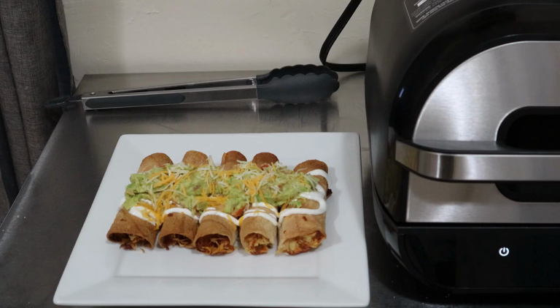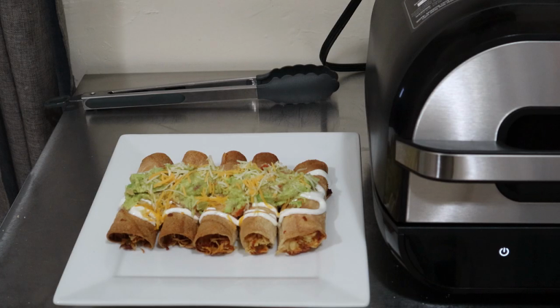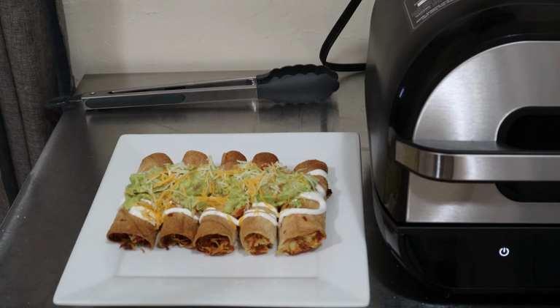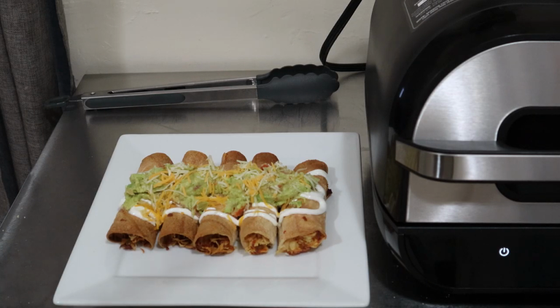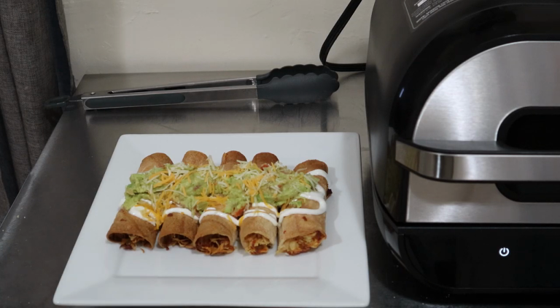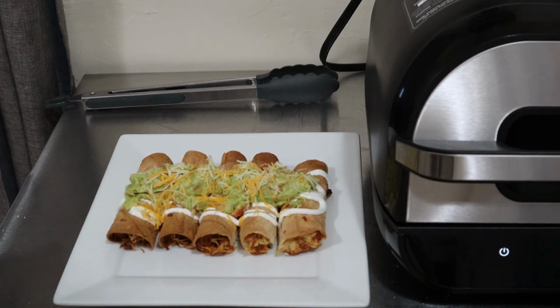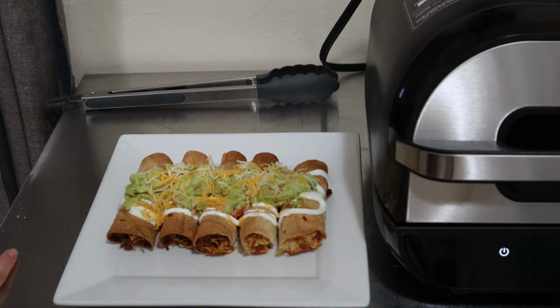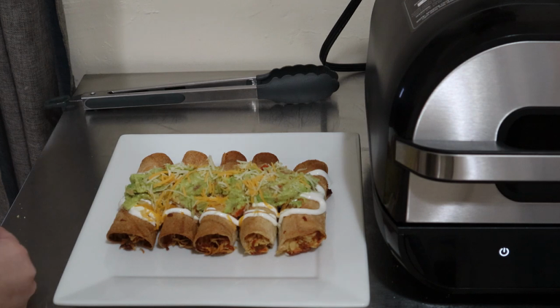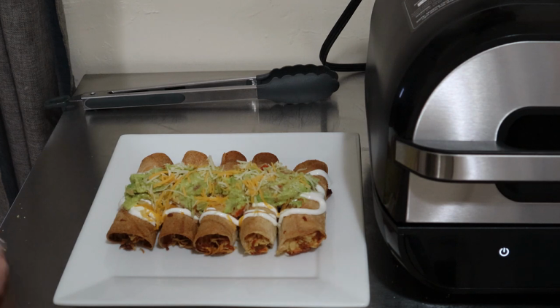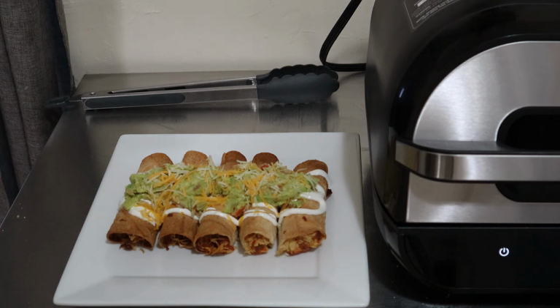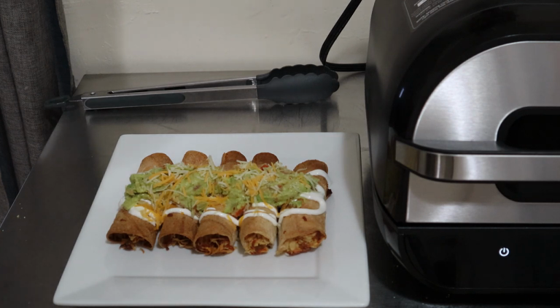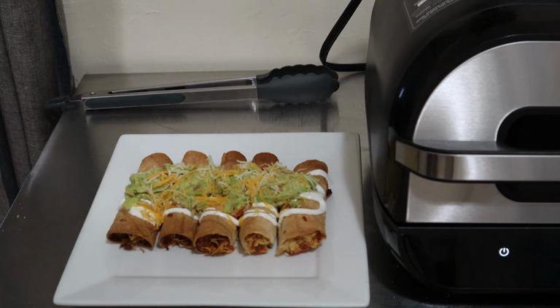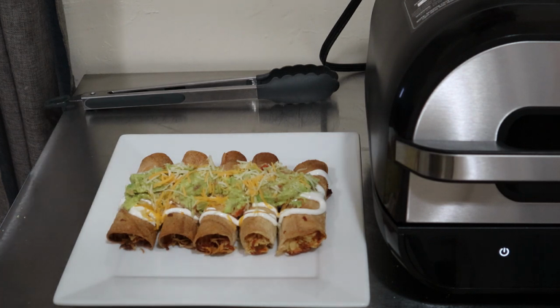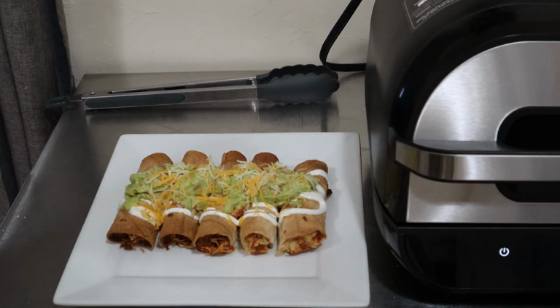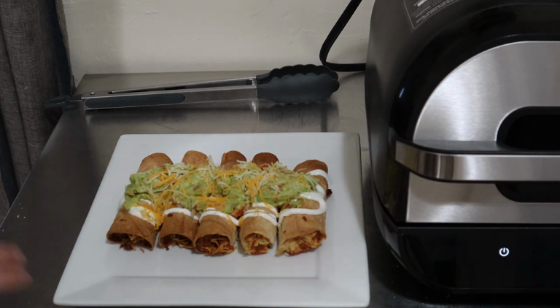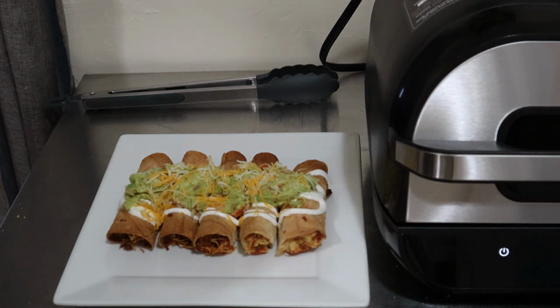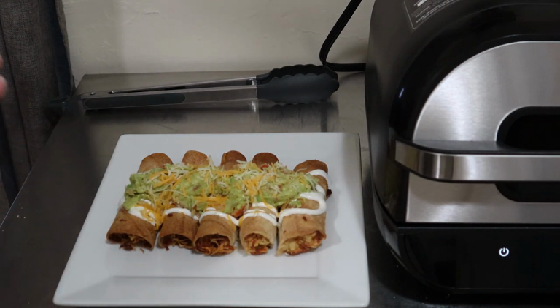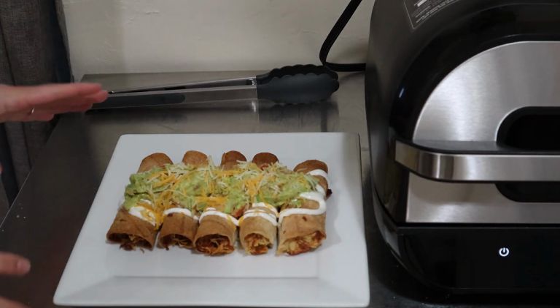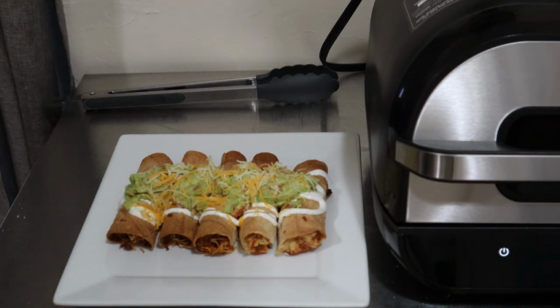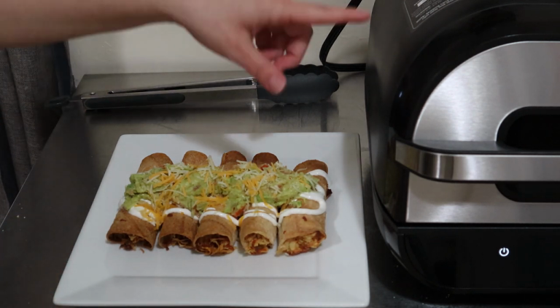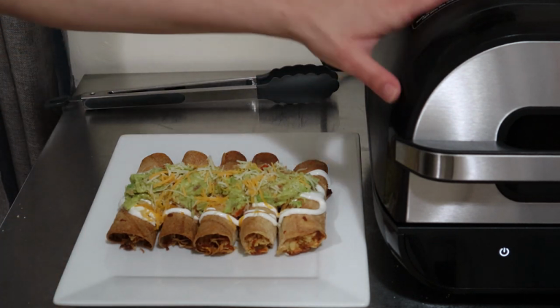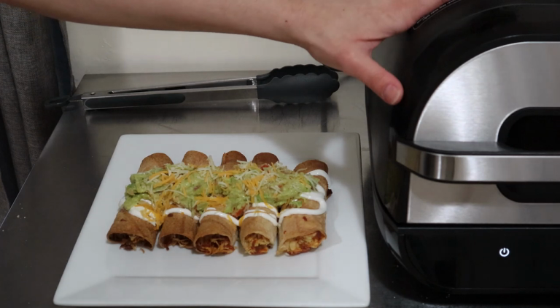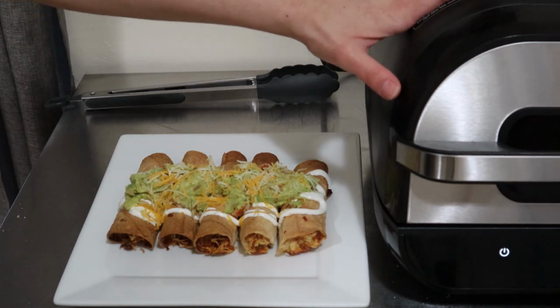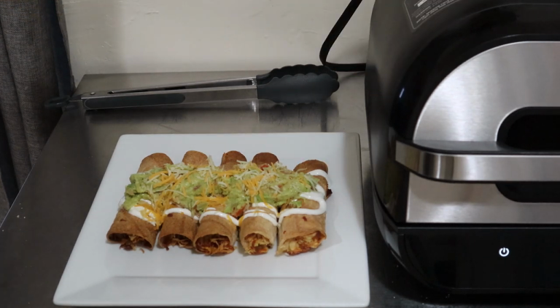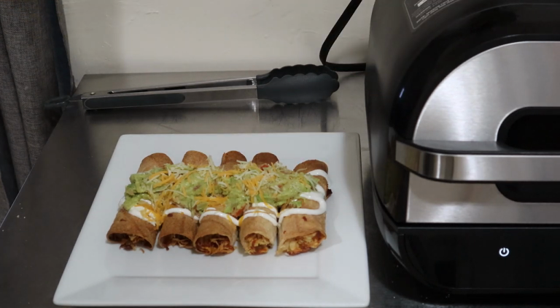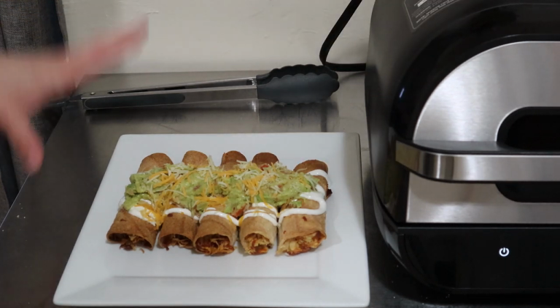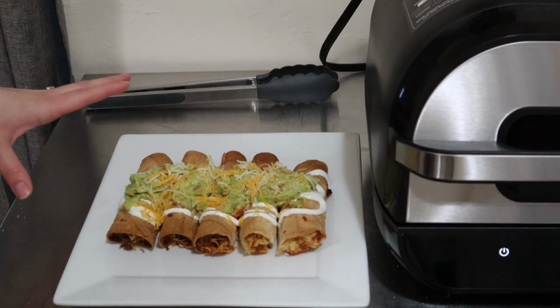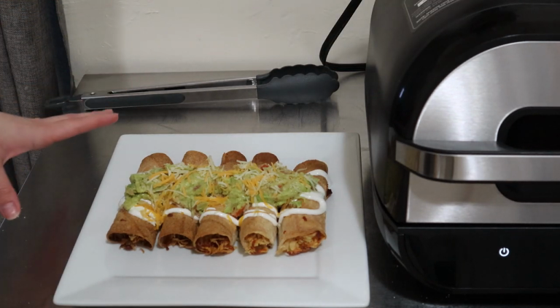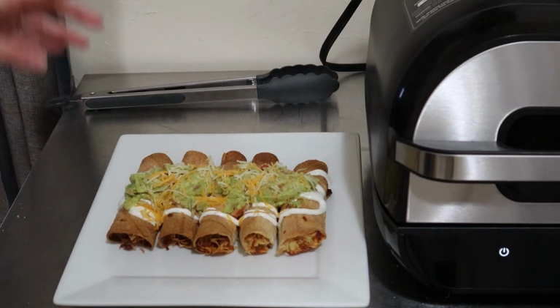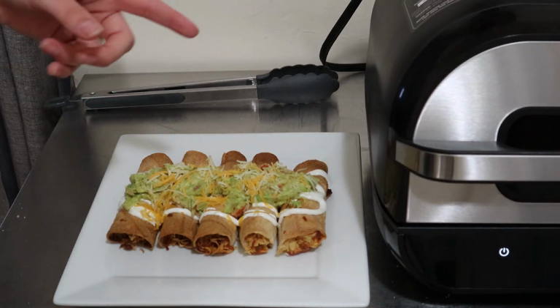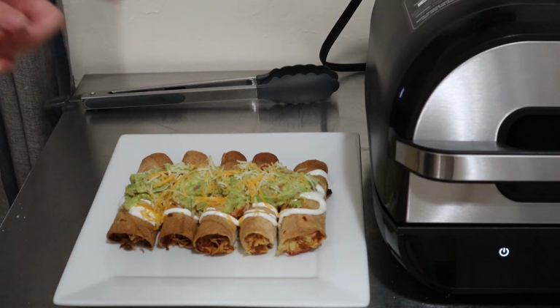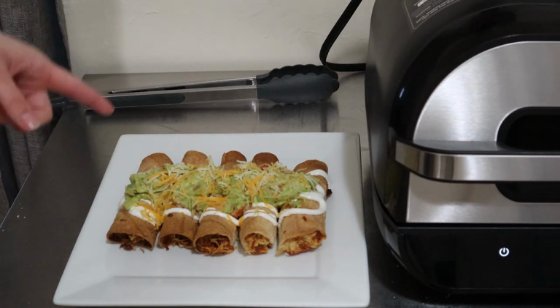Hey guys, what is up? It's your girl Rachel with Nighttime Mommy Reviews, and today we're going to be making quick easy taquitos right in our Ninja Foodie Grill. I'm doing chicken and cheese taquitos using the air fryer, and they are amazing.